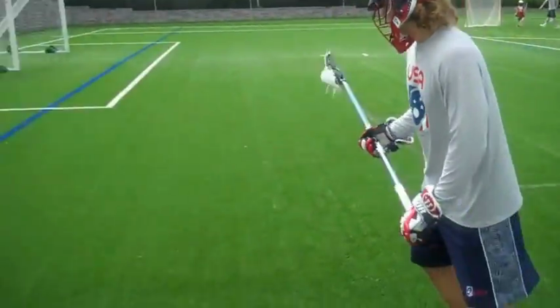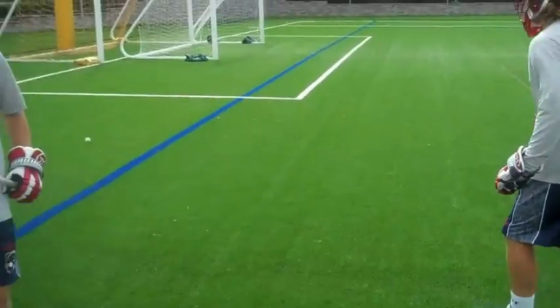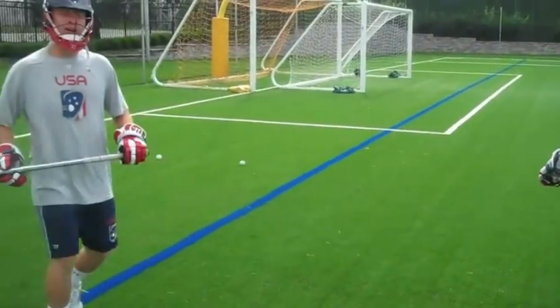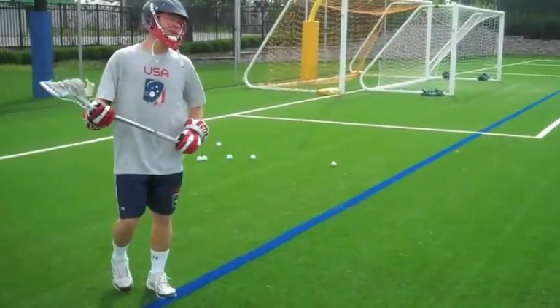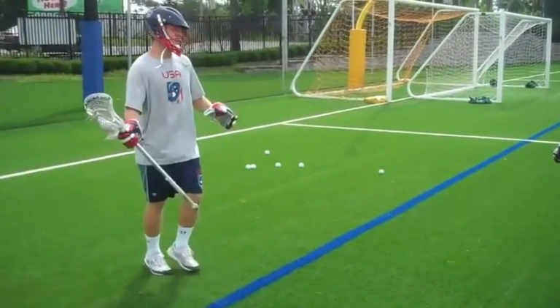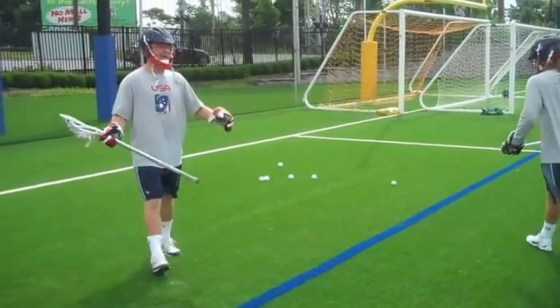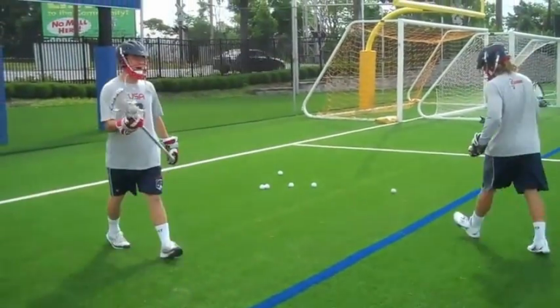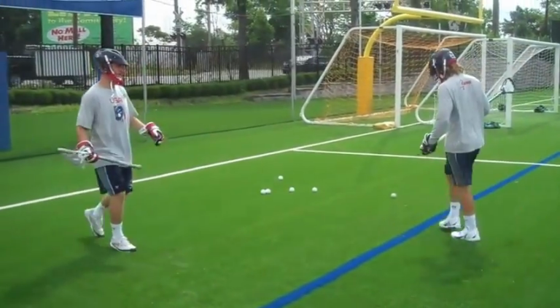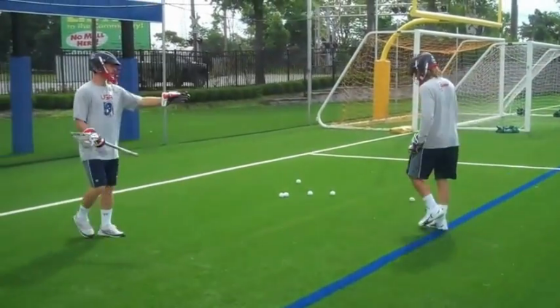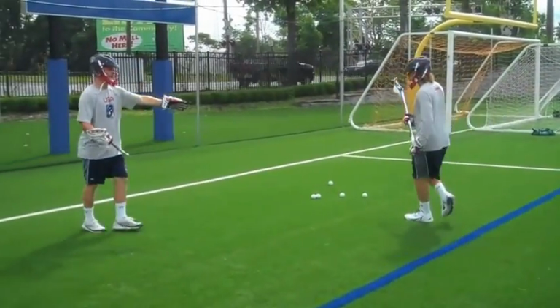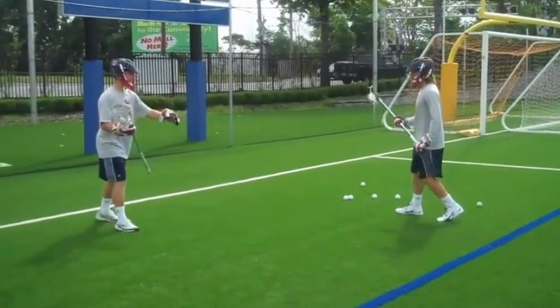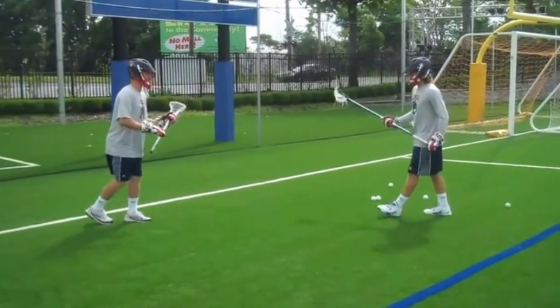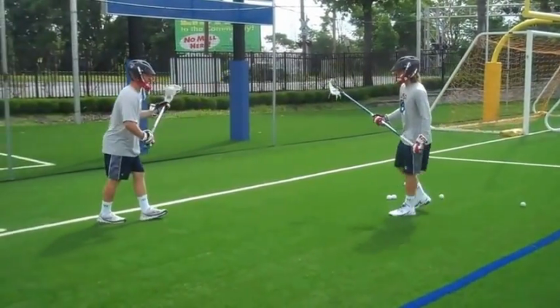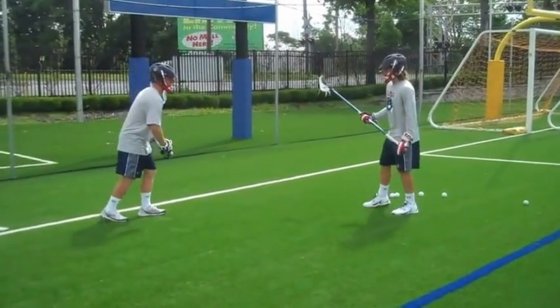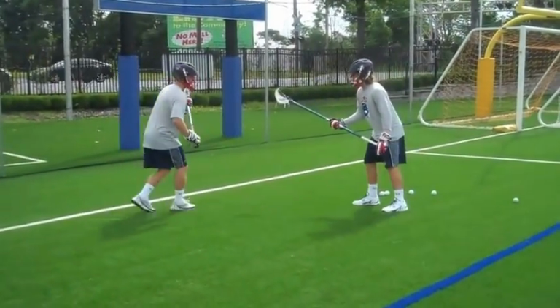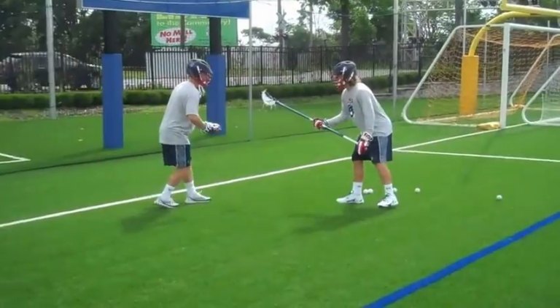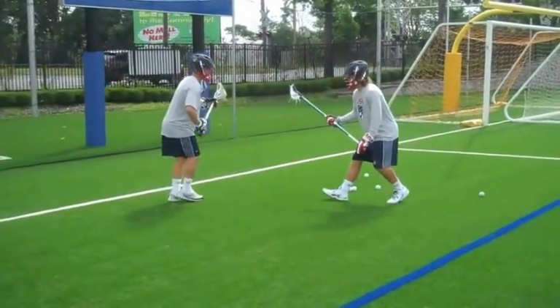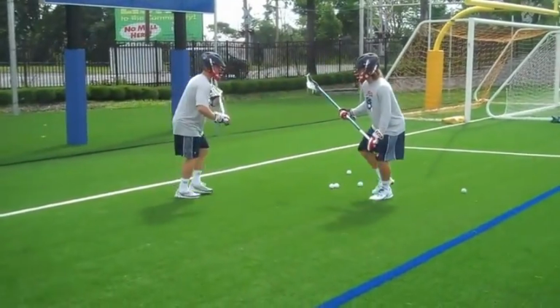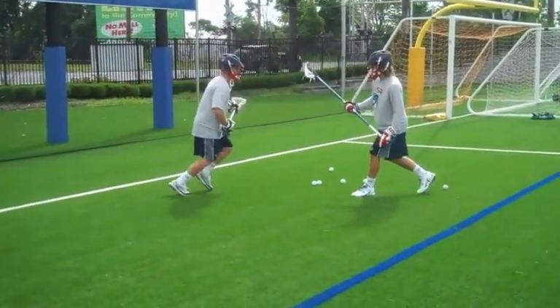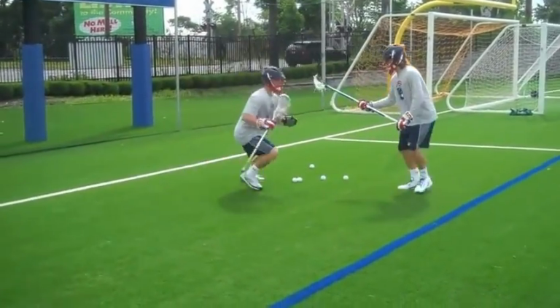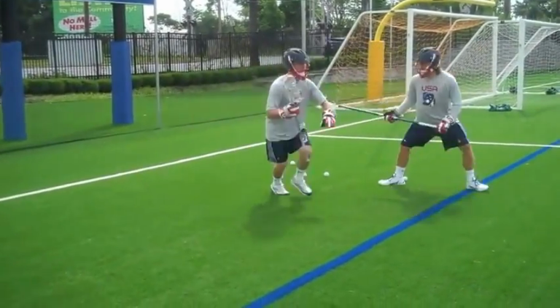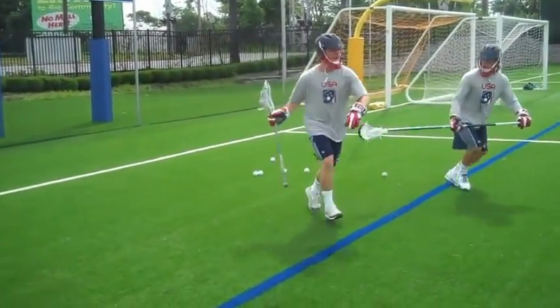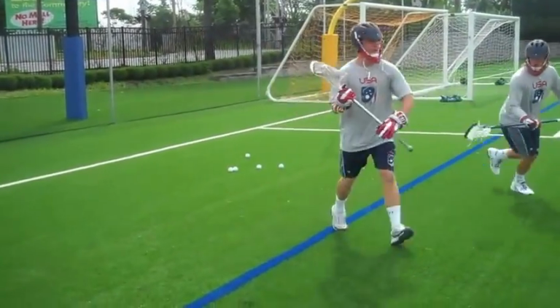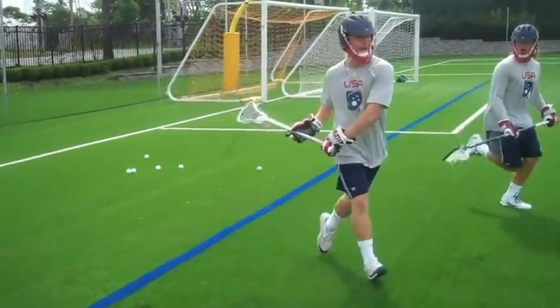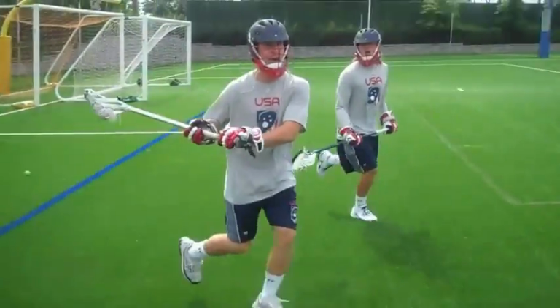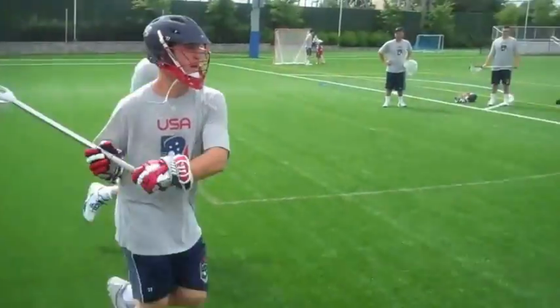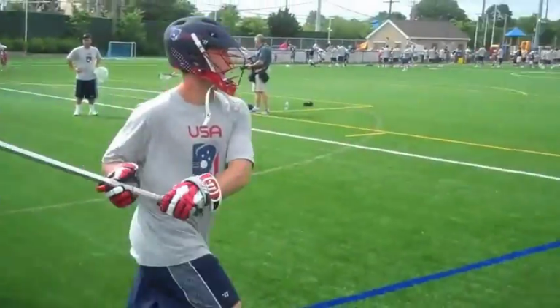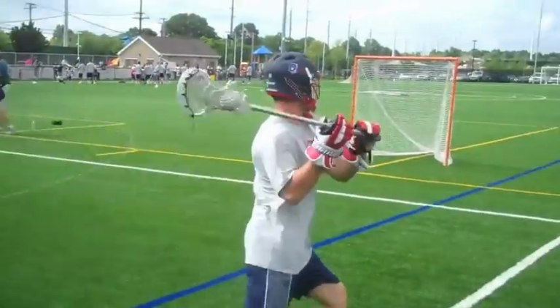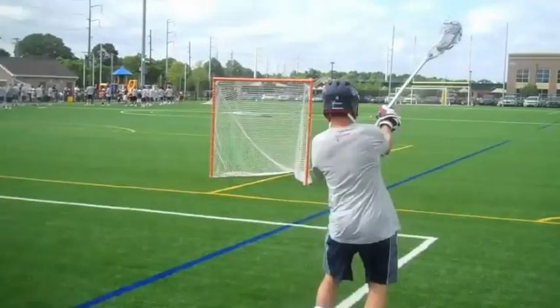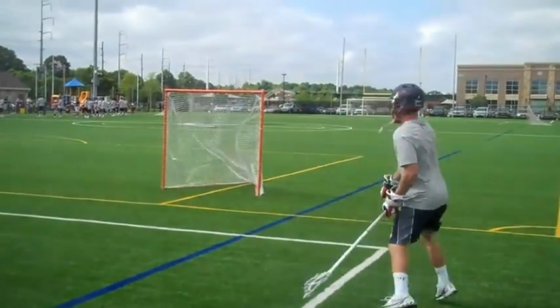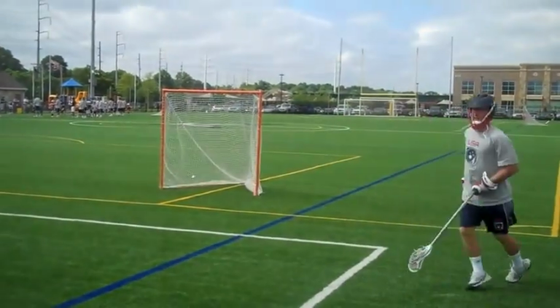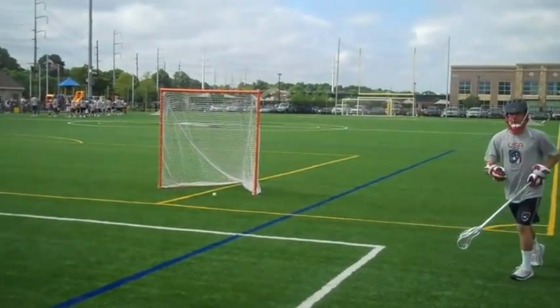So the first thing I want to do is put my defender in an awkward position by attacking his top foot. I'm going to run at him, and then as he's backhandling, I'm going to split off him so I can create space for my hands to get my shot free.